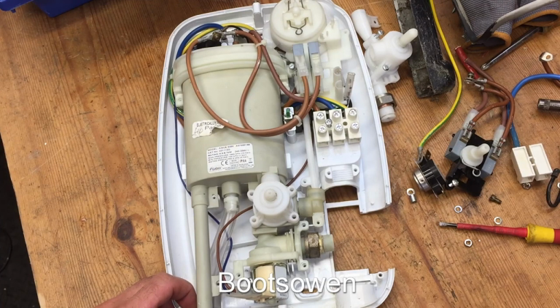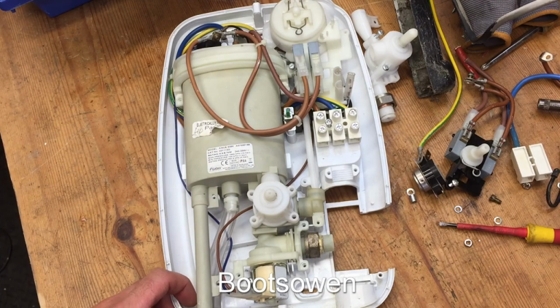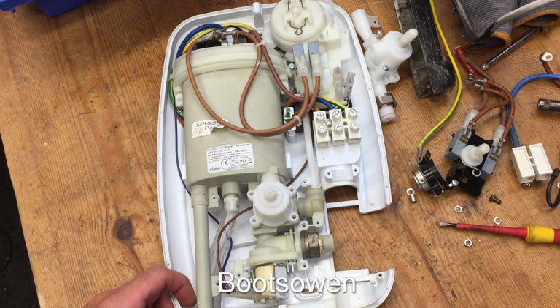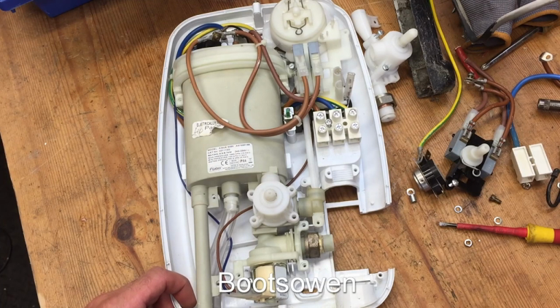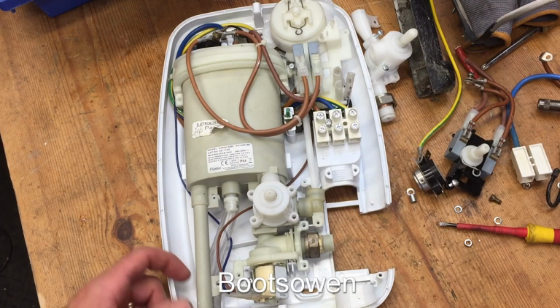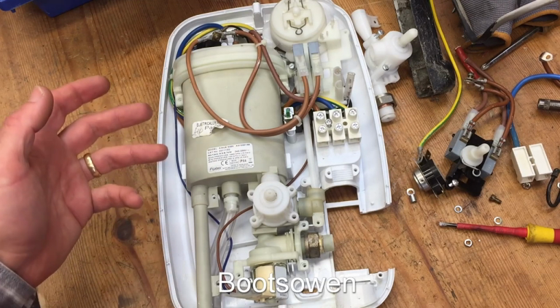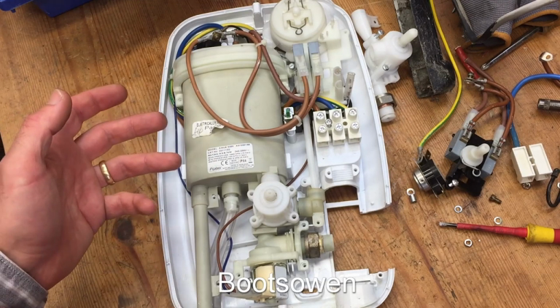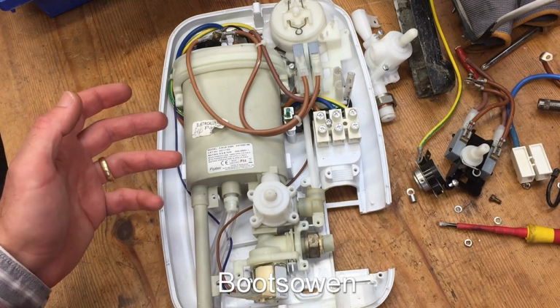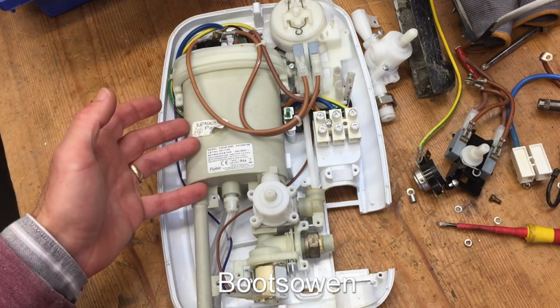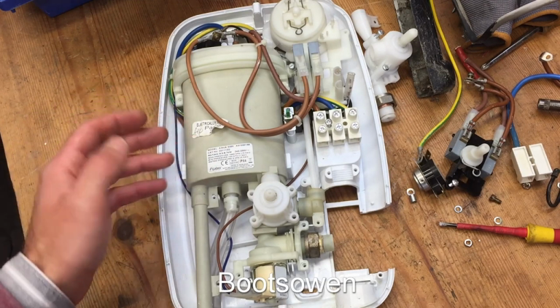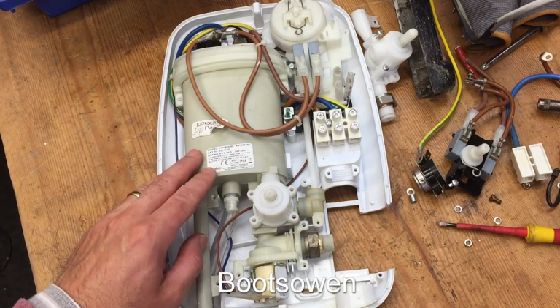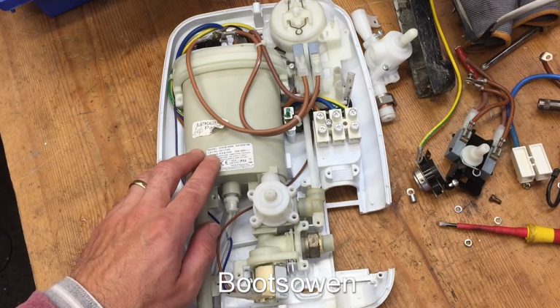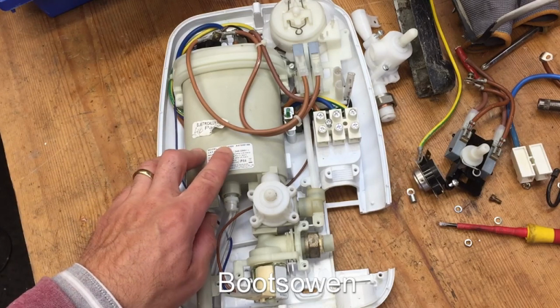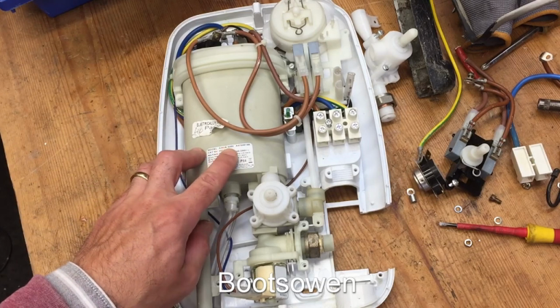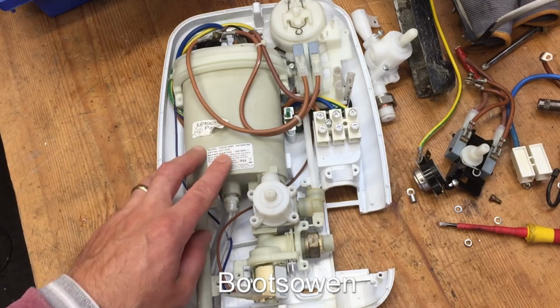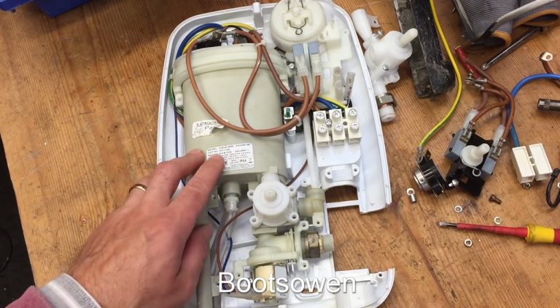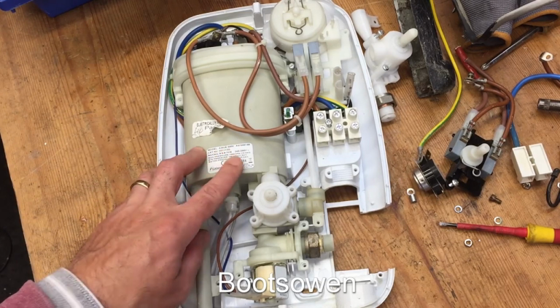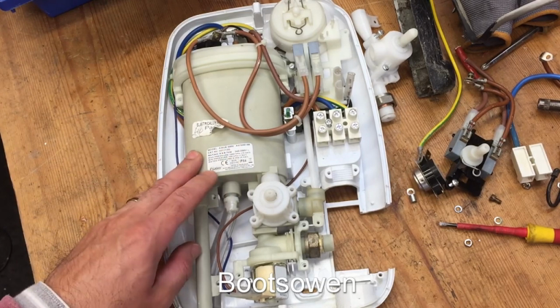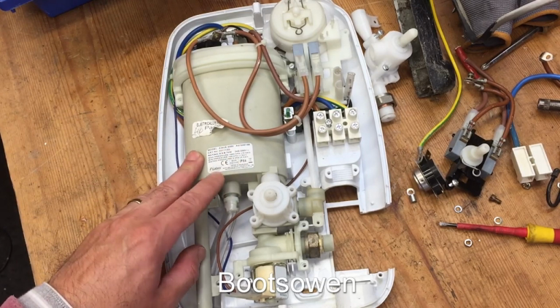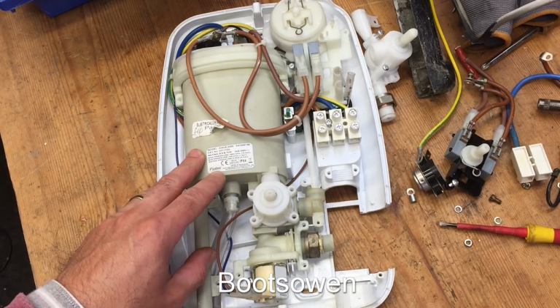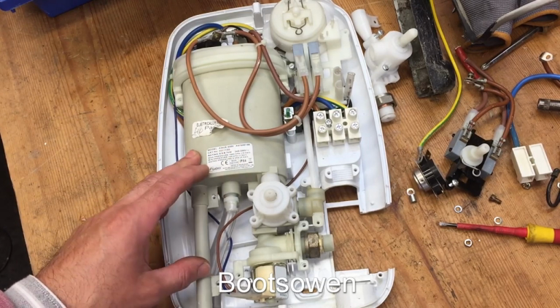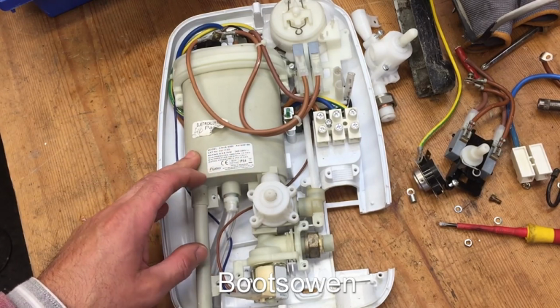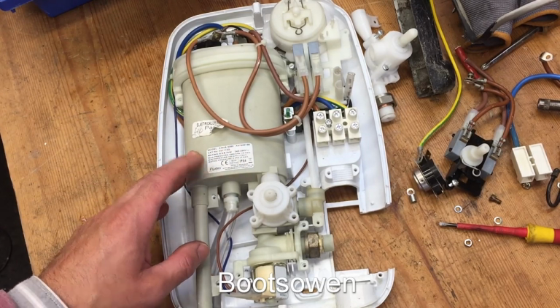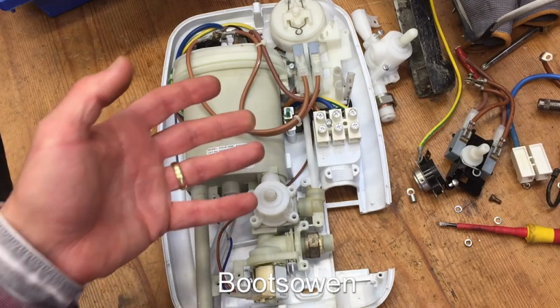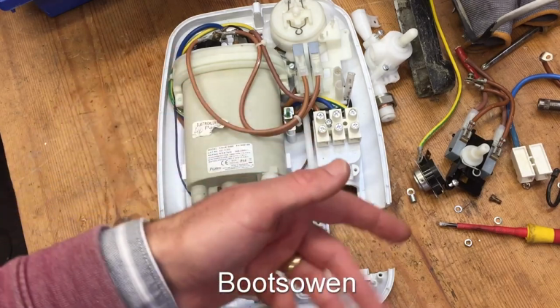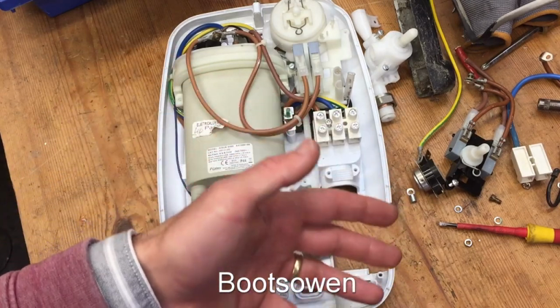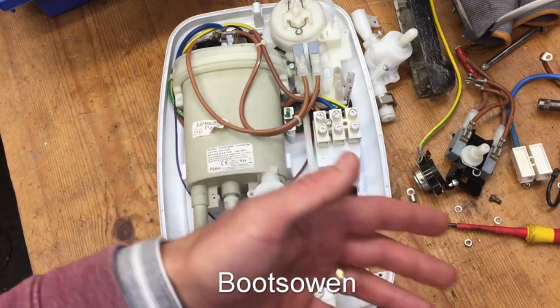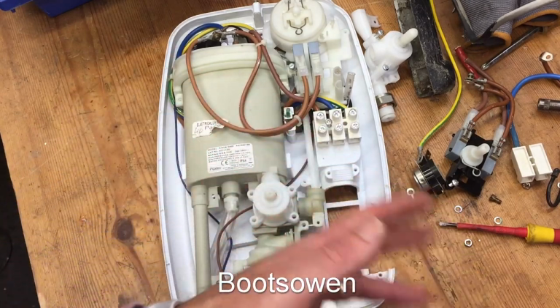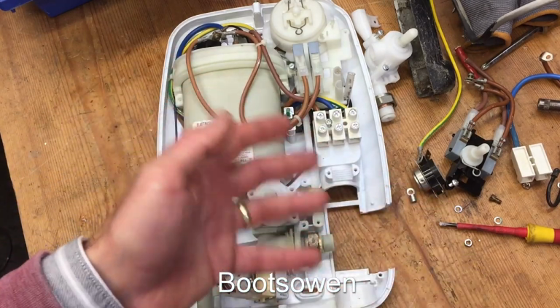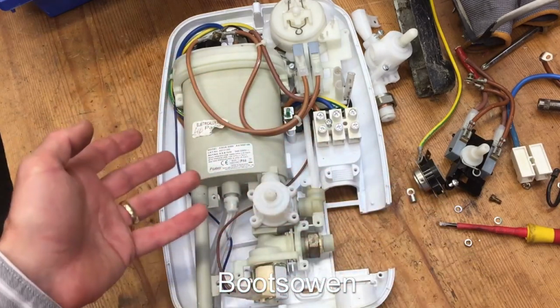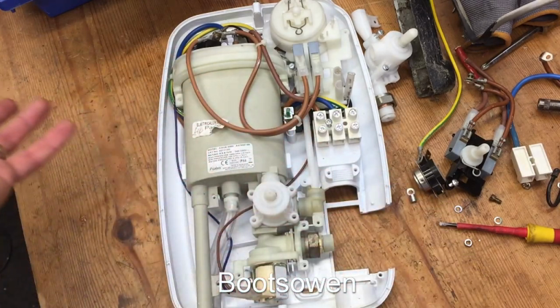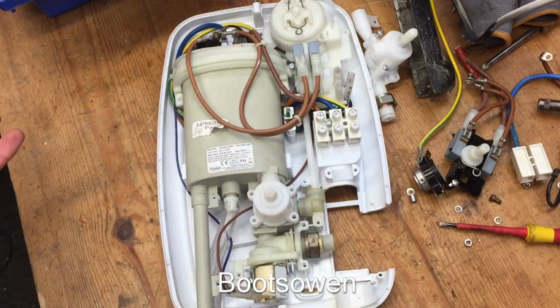Hey there, it's Boots Owen here. There's a shower in front of me — it's an Aqua 3000, made by Galaxy Showers — and there's a washing machine in the background that will make some noise, so excuse that.